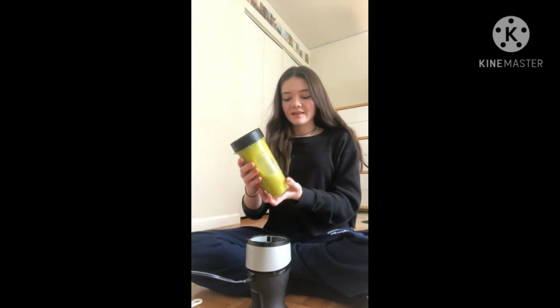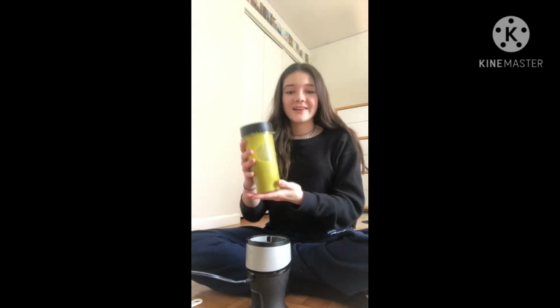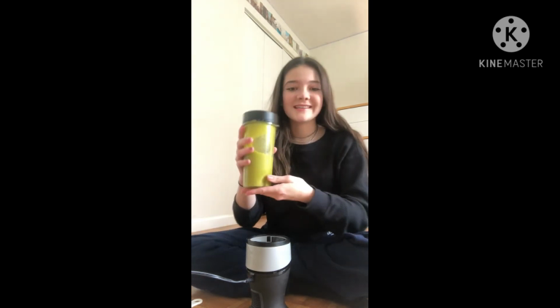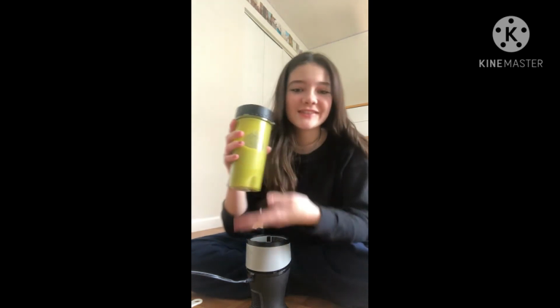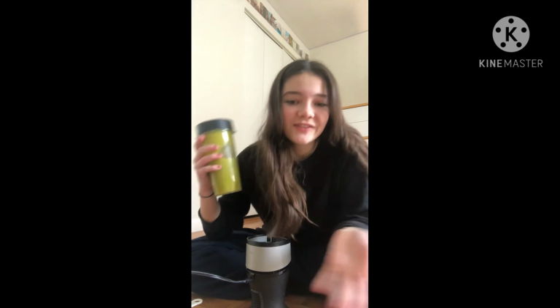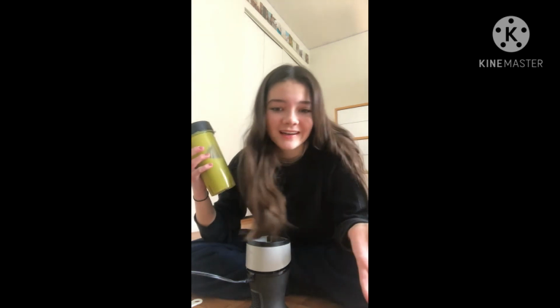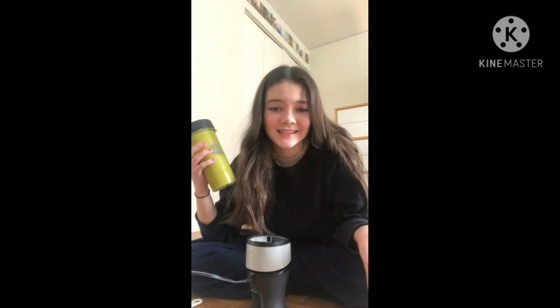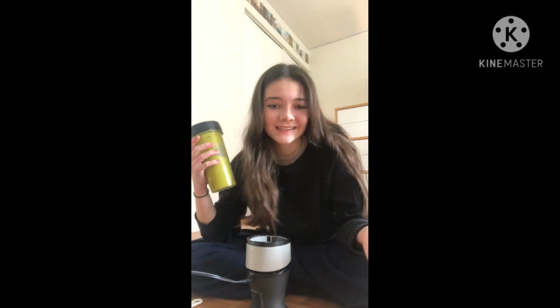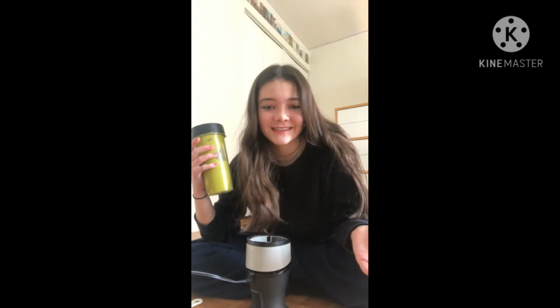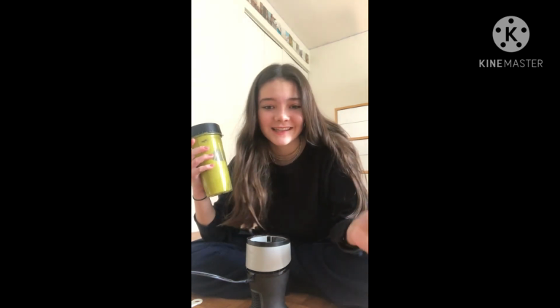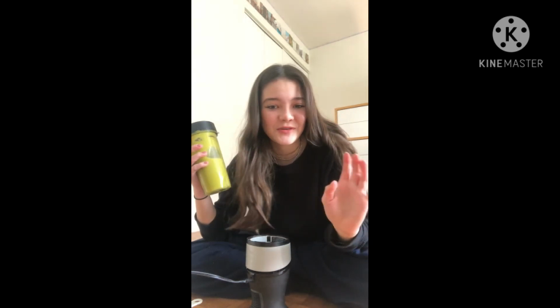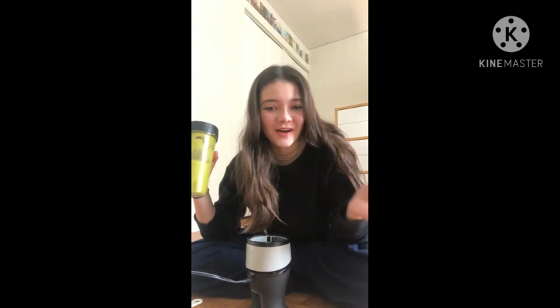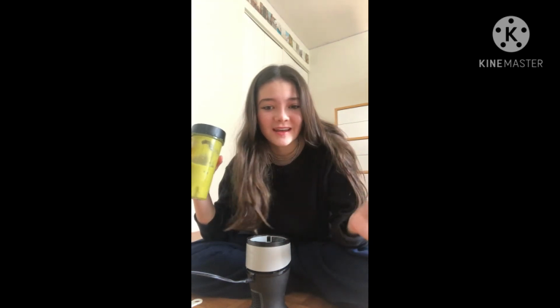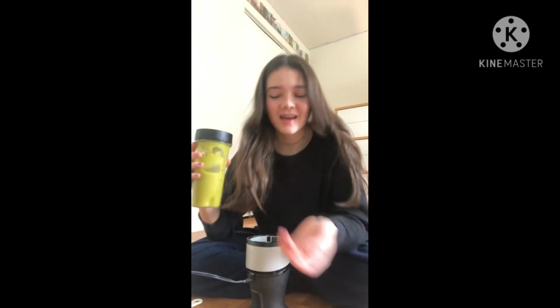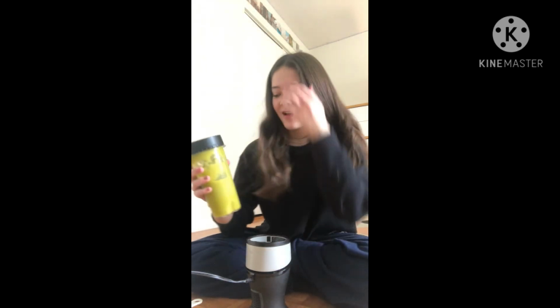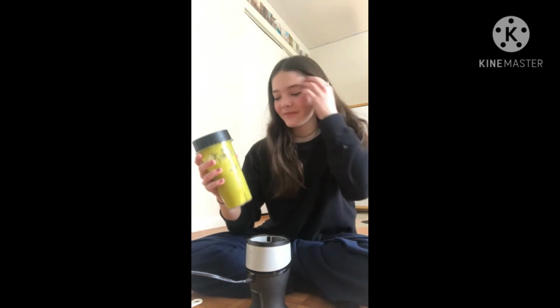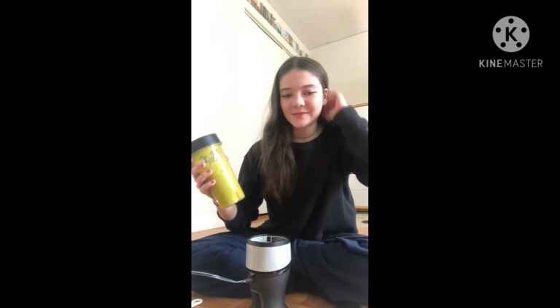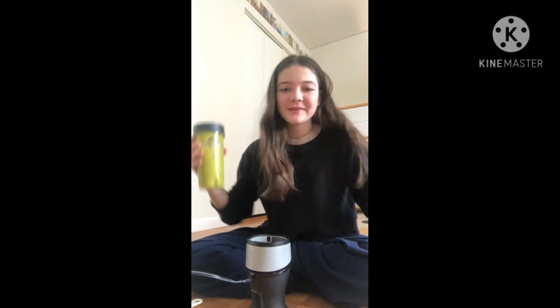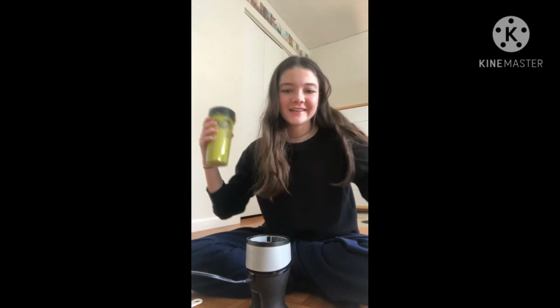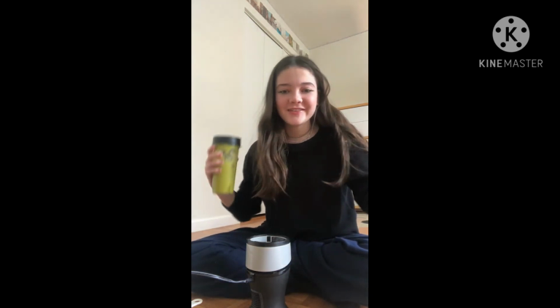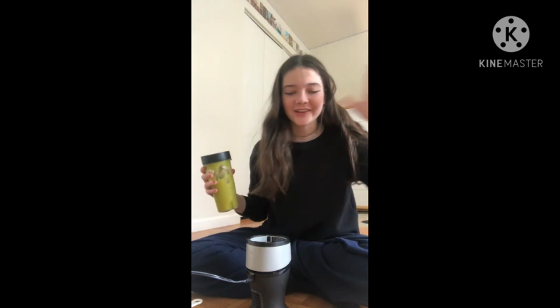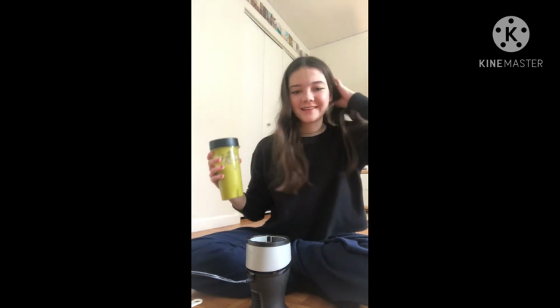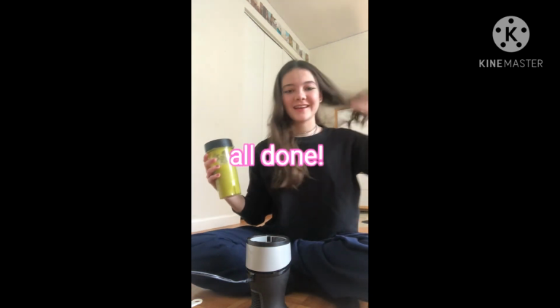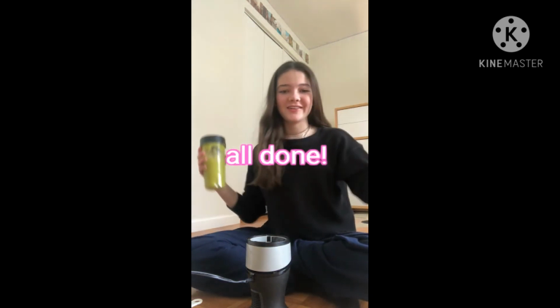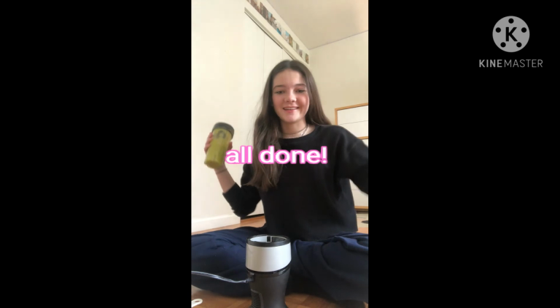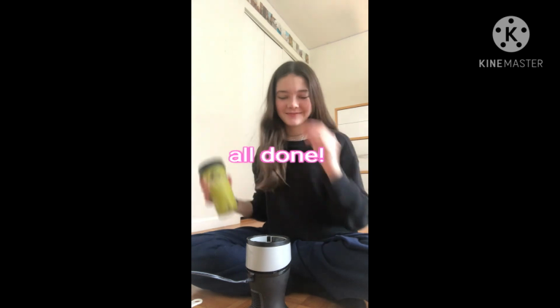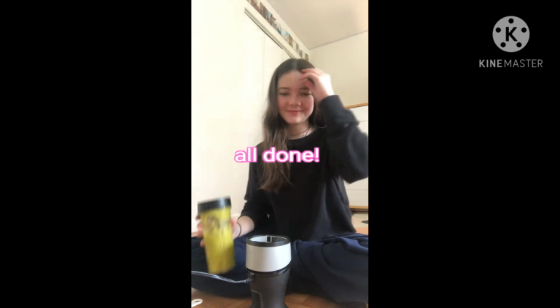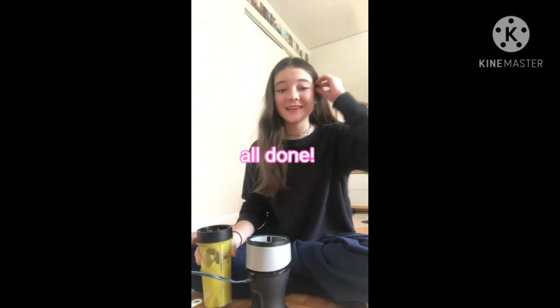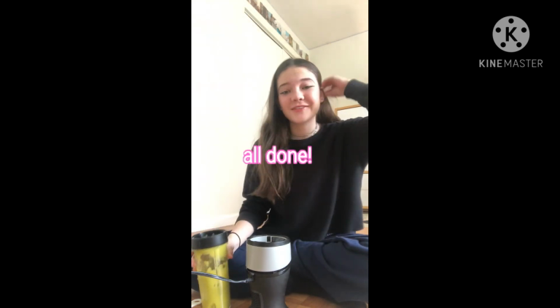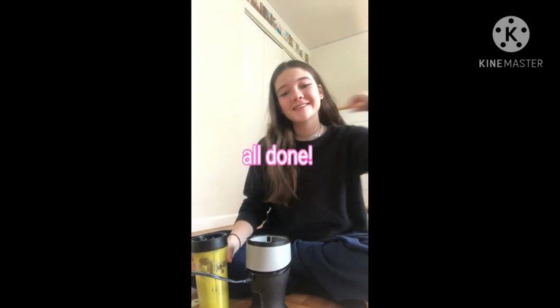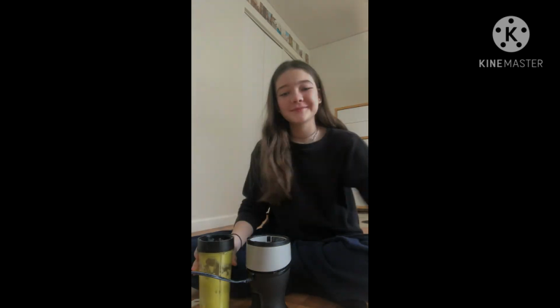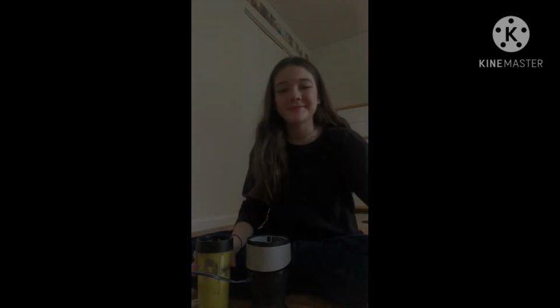Okay, so once you've gotten it to the consistency that you want, that's pretty much it, and you can drink it, and you're all done. Thanks for watching. Bye!